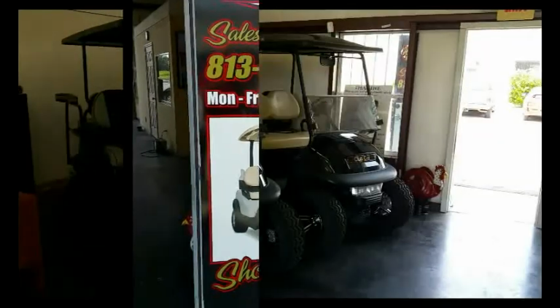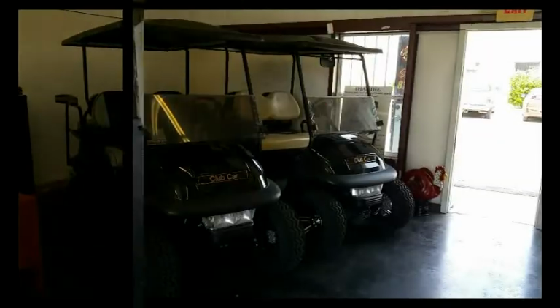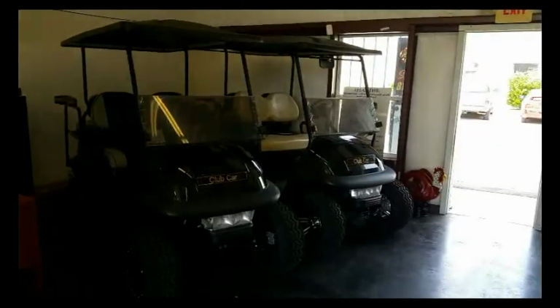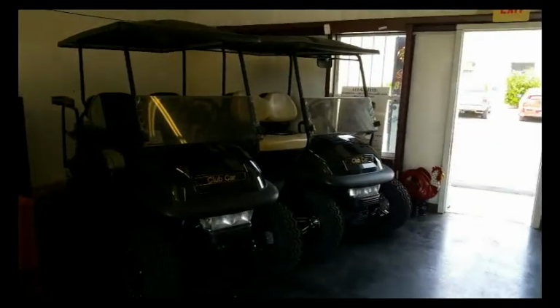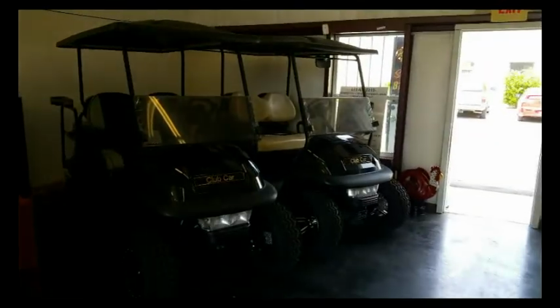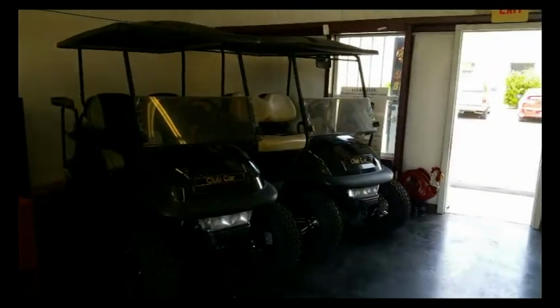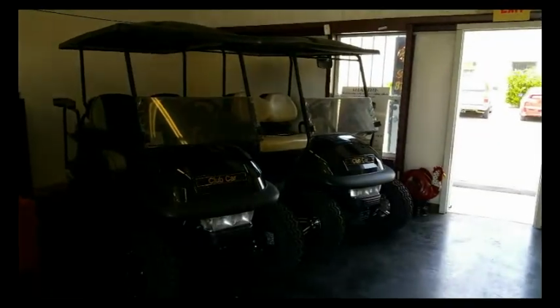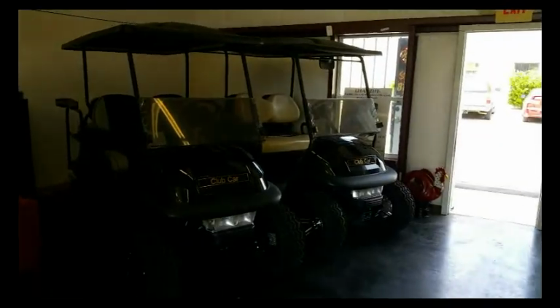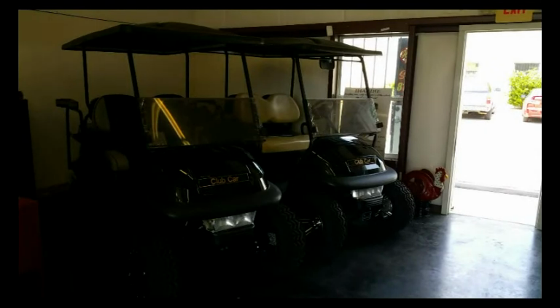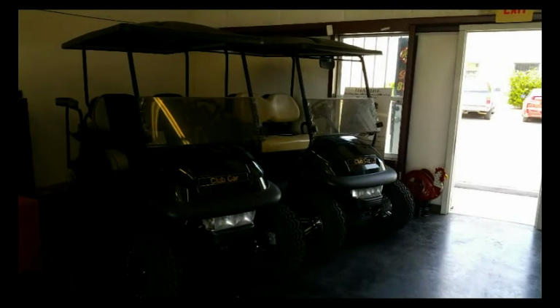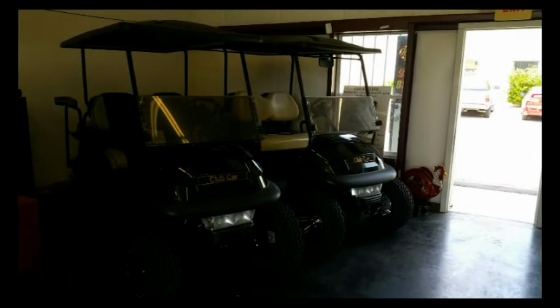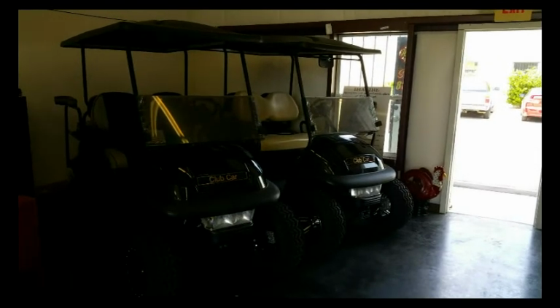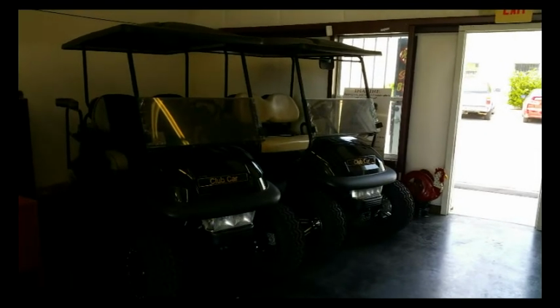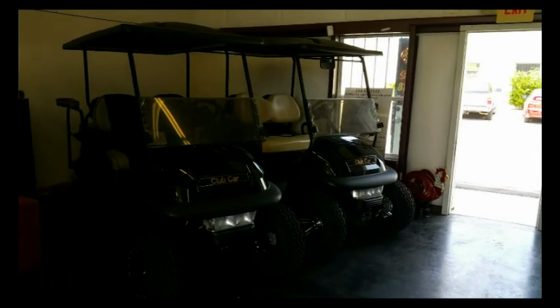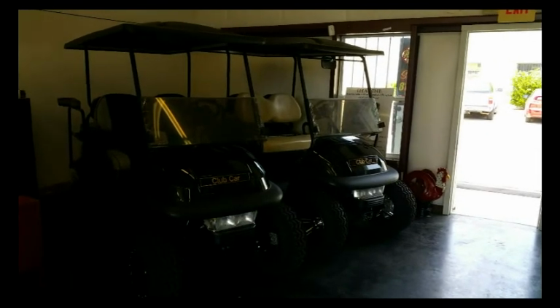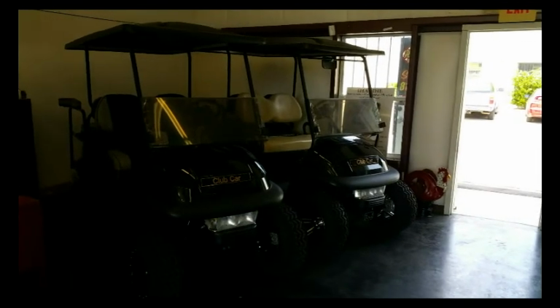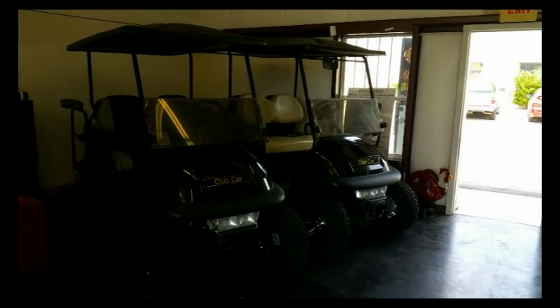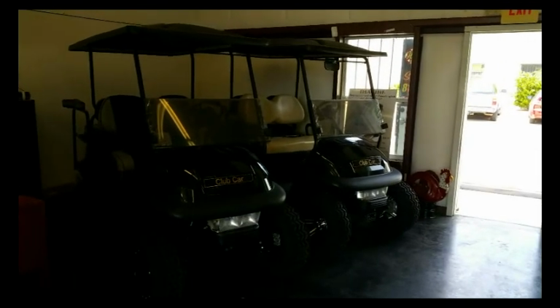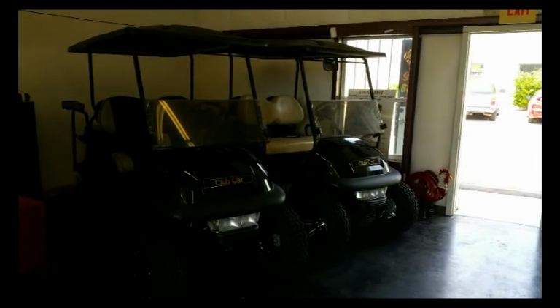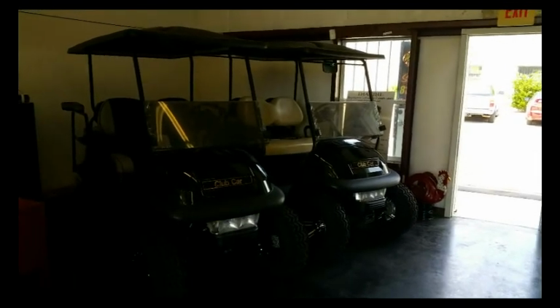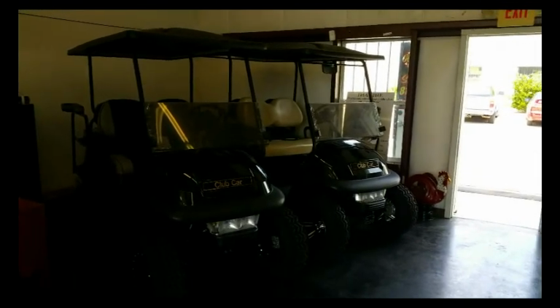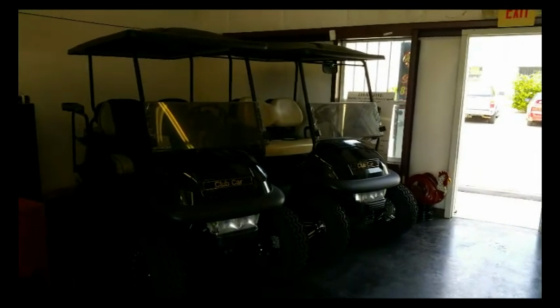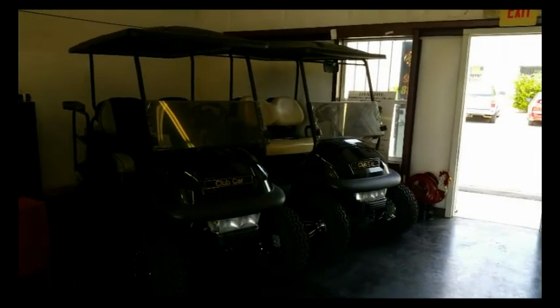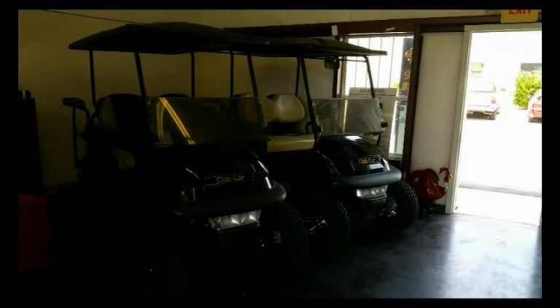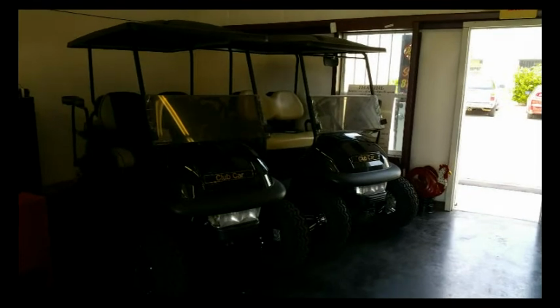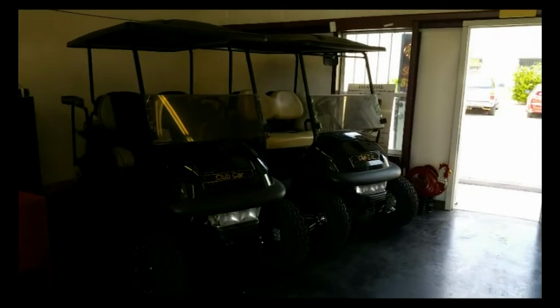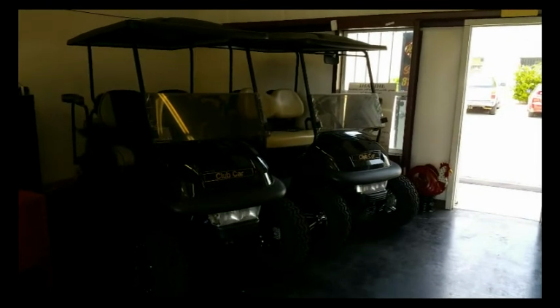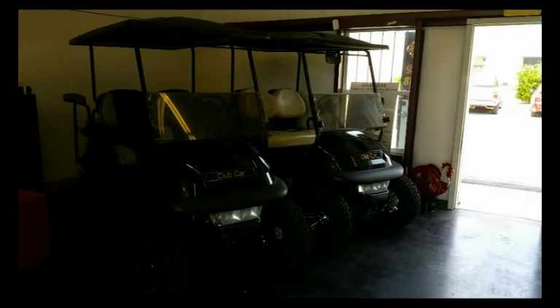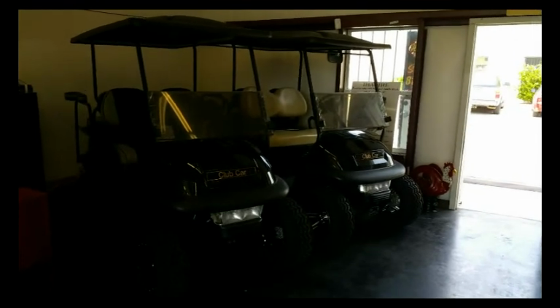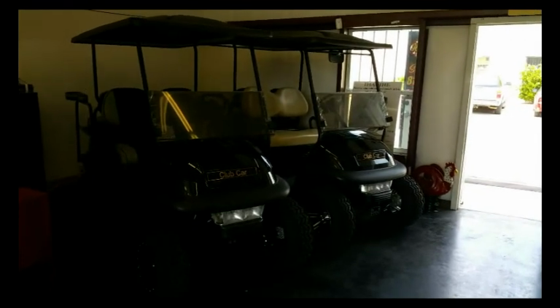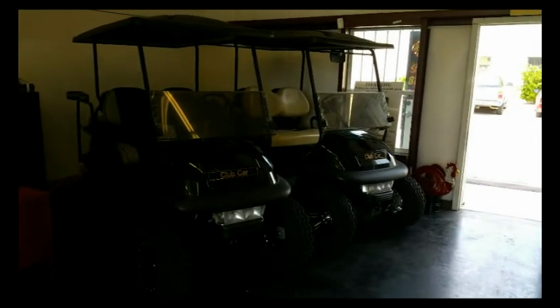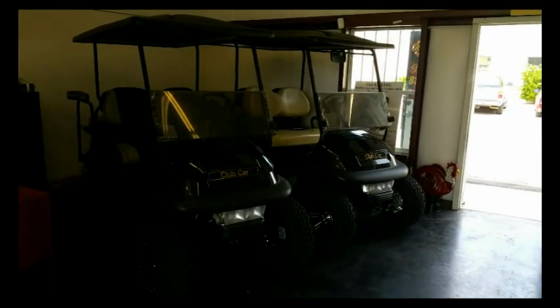Welcome to Hidden Creek Golf Carts YouTube channel. Just wanted to give you guys a quick showing of the carts we have available in stock in the showroom as of August 25th, 2015.